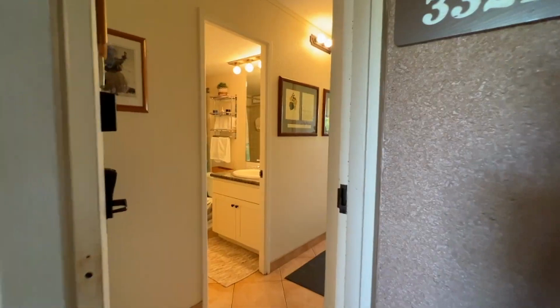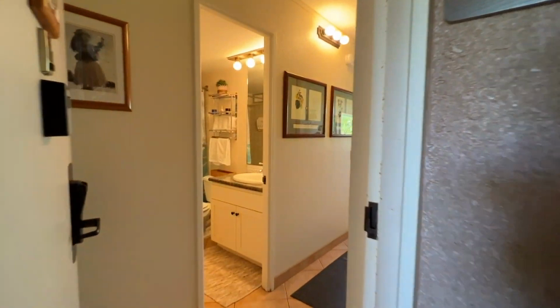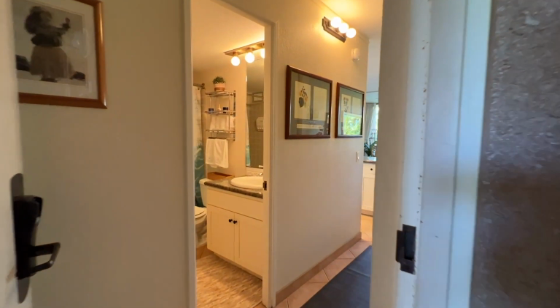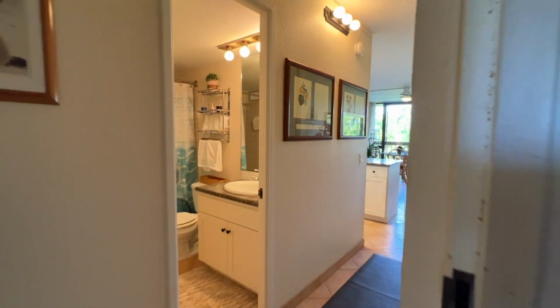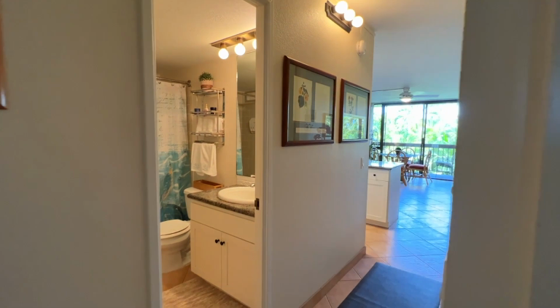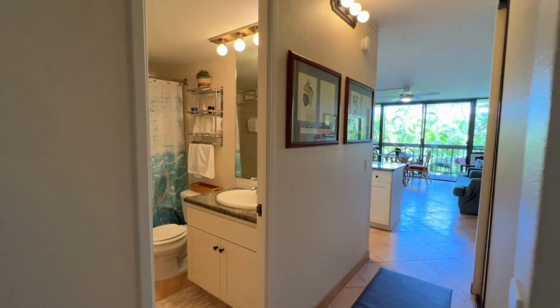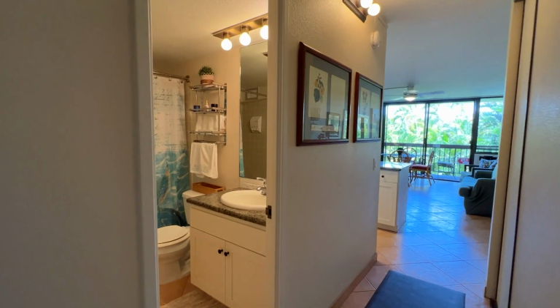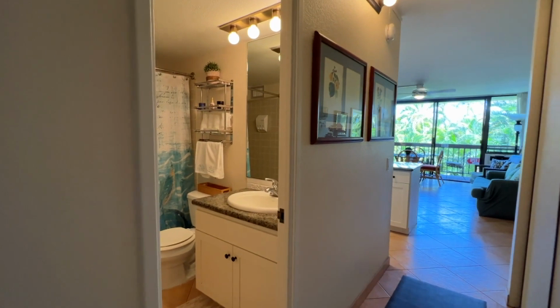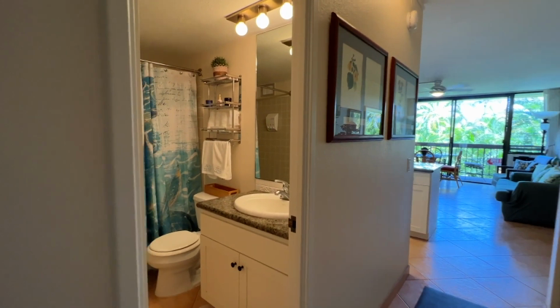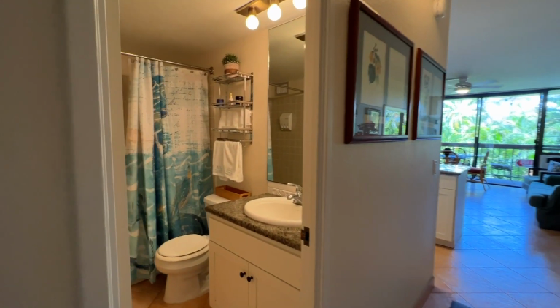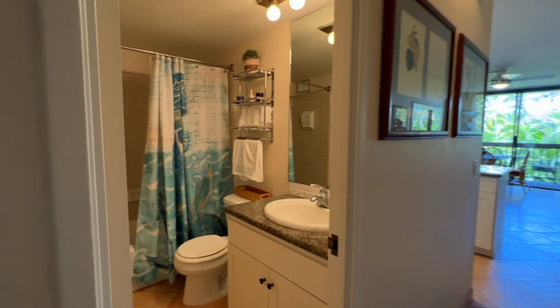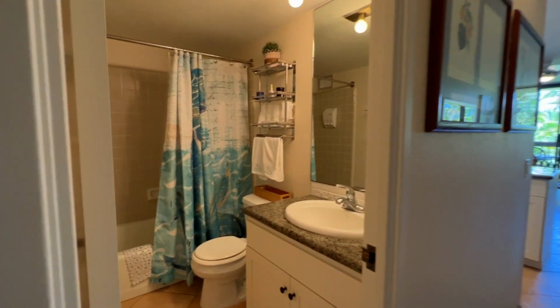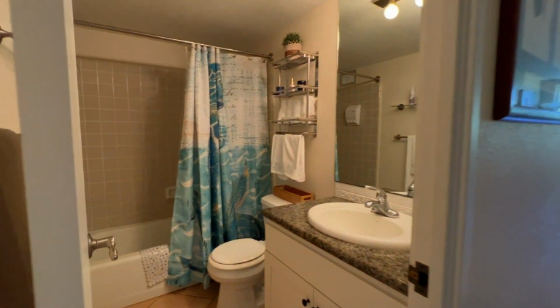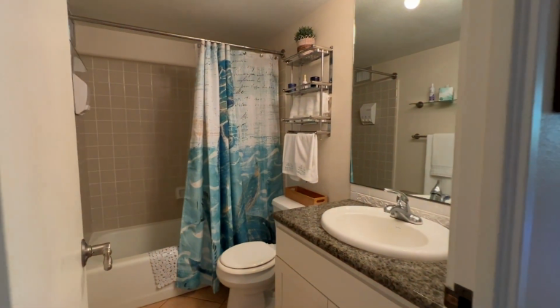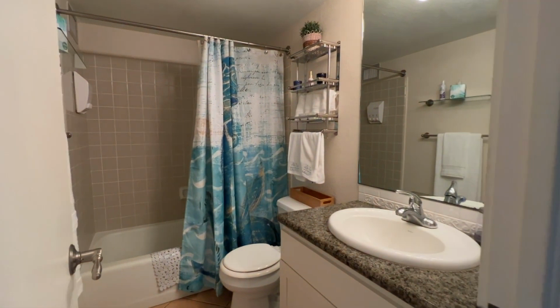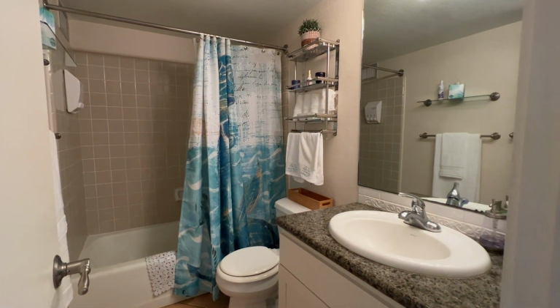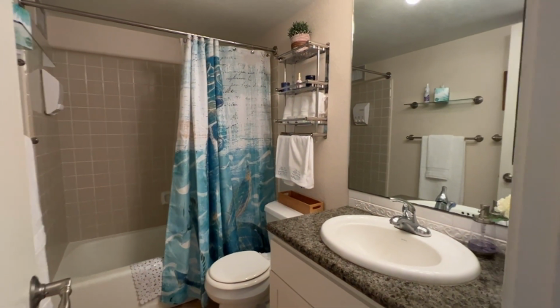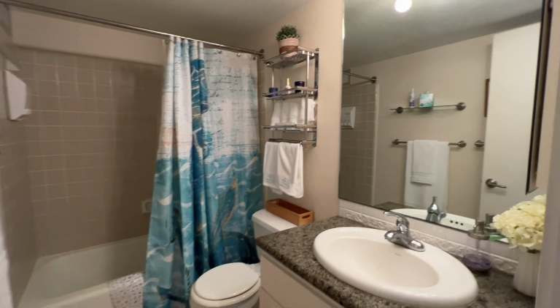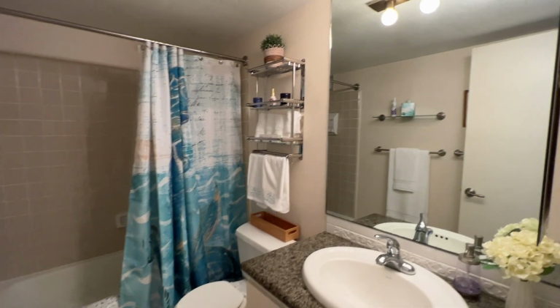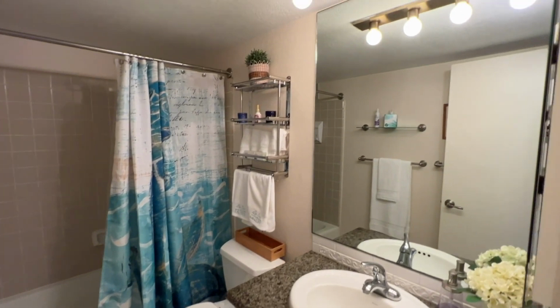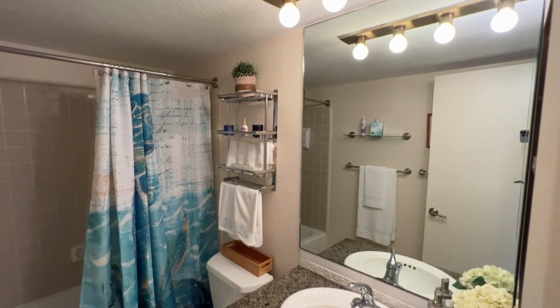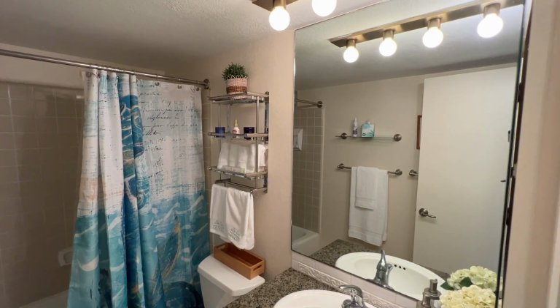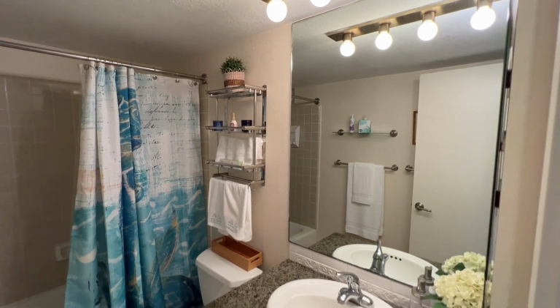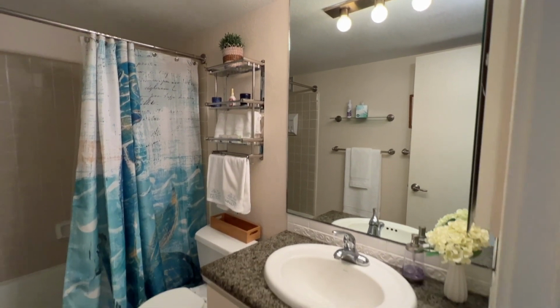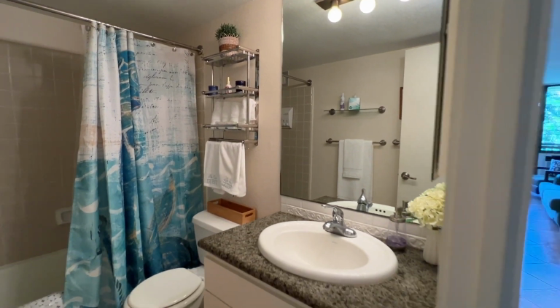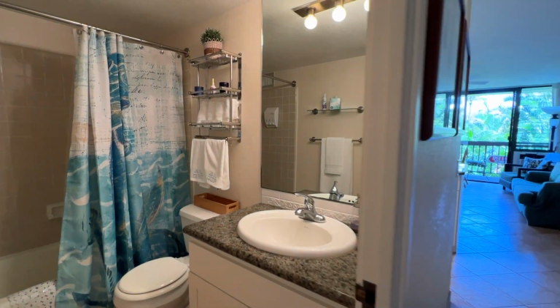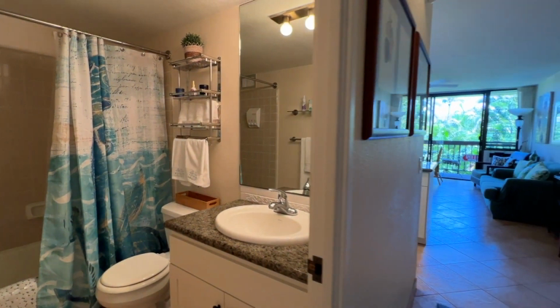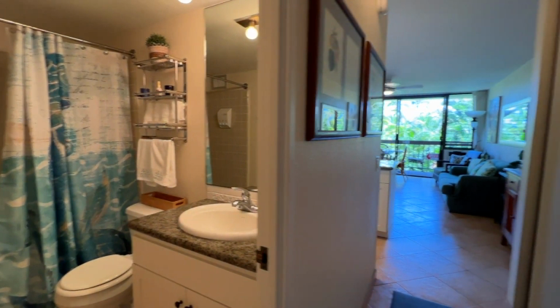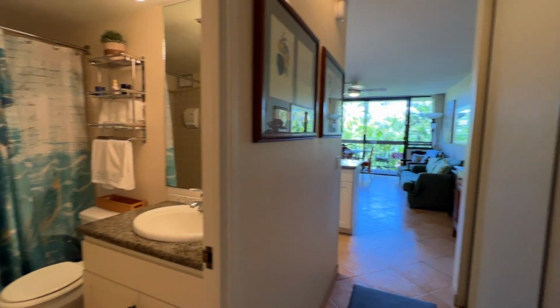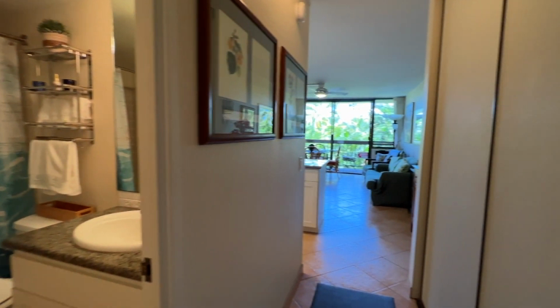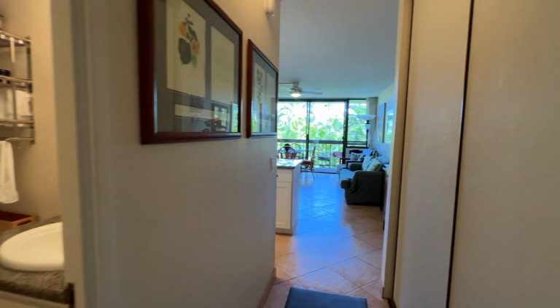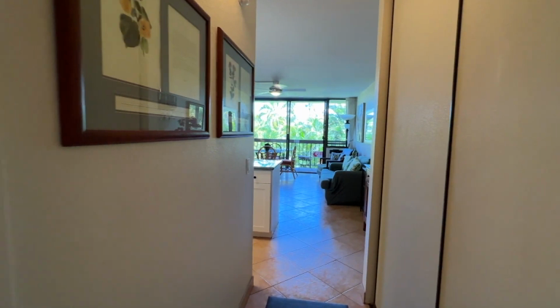When you walk in, we've got the entry hall. We've got the bathroom here — it's got a shower and tub, single sink, good lighting — and it just walks right in.